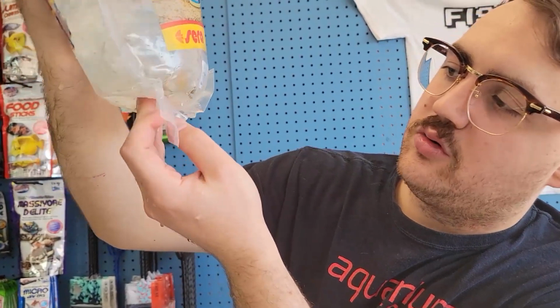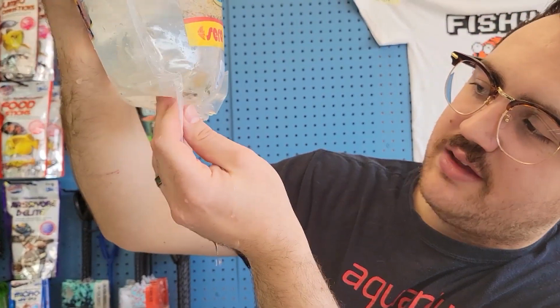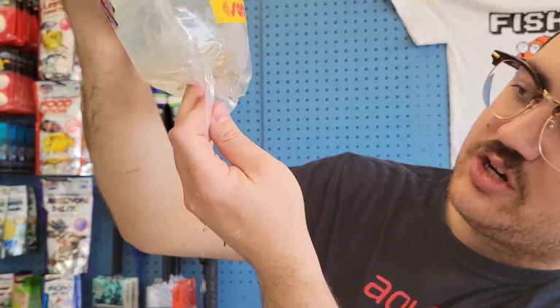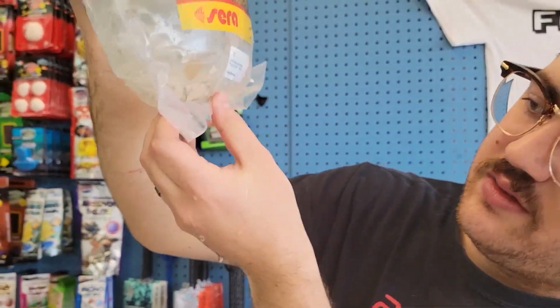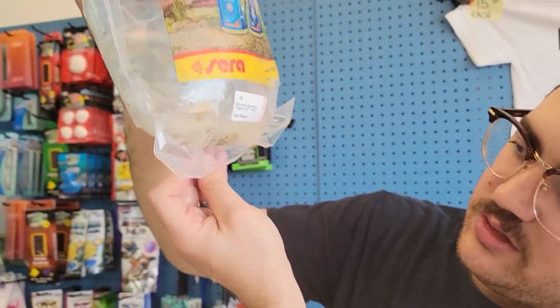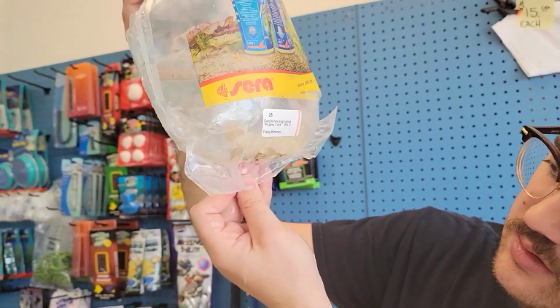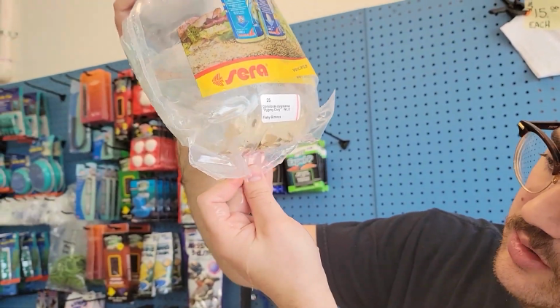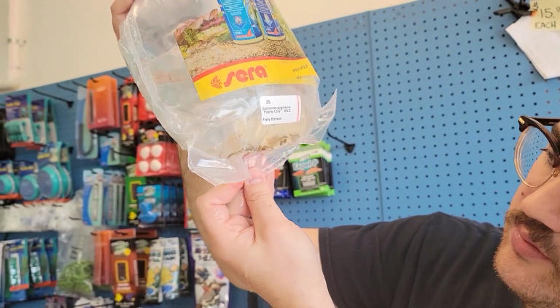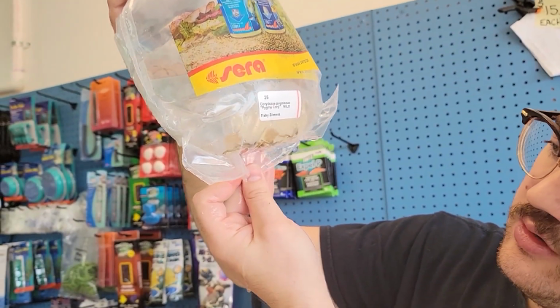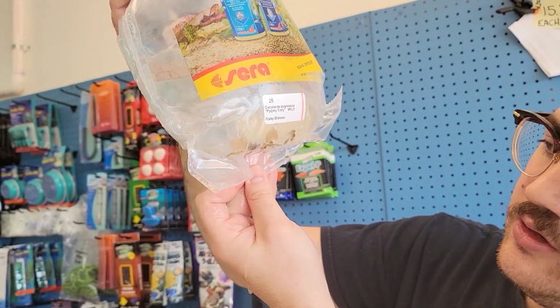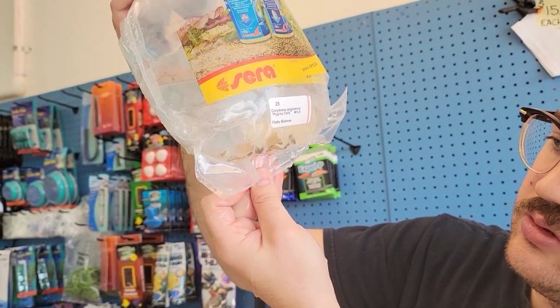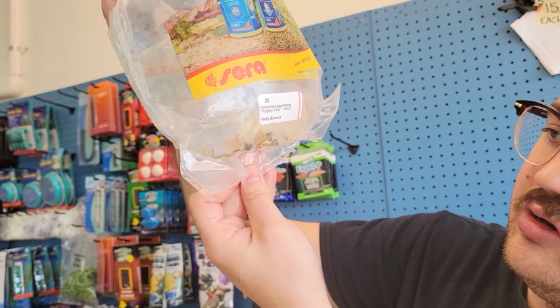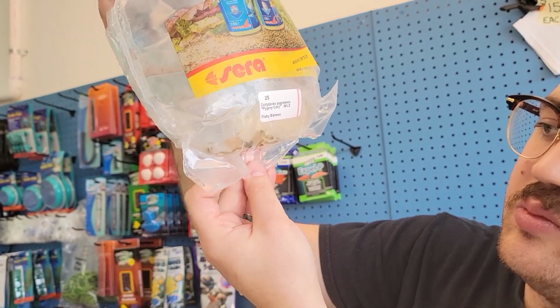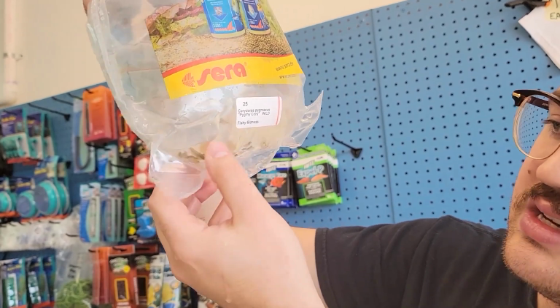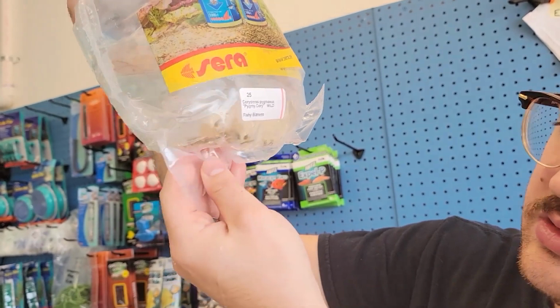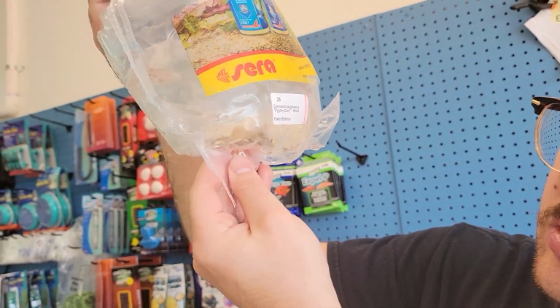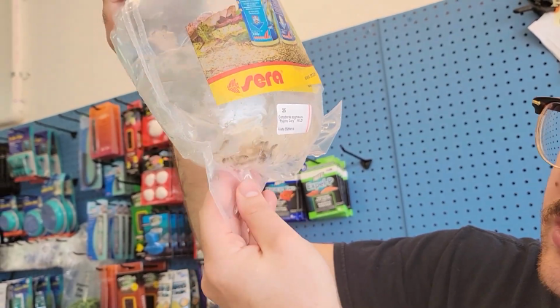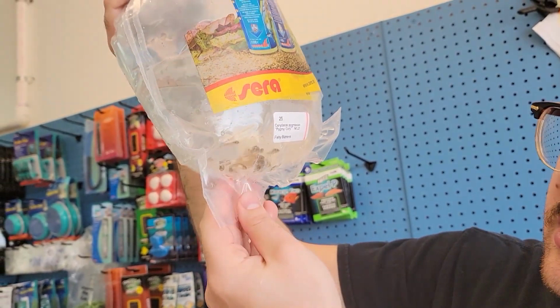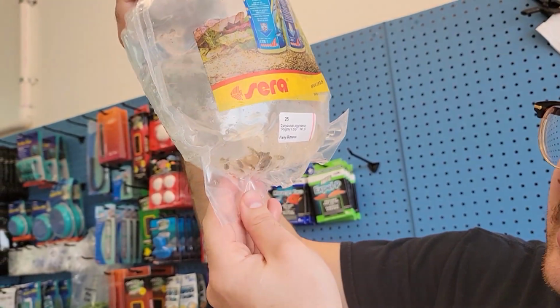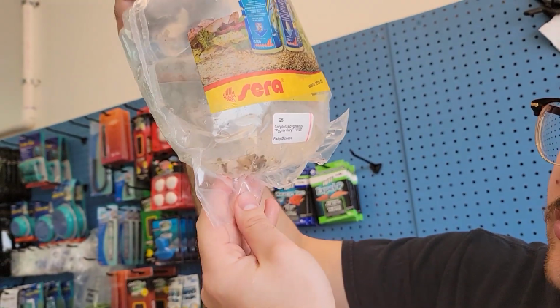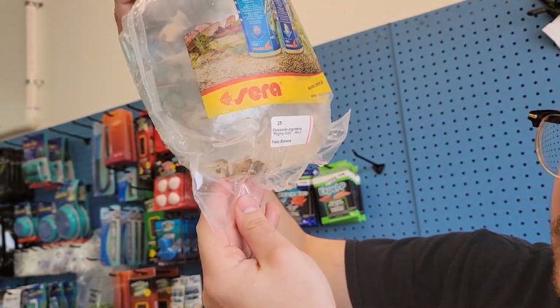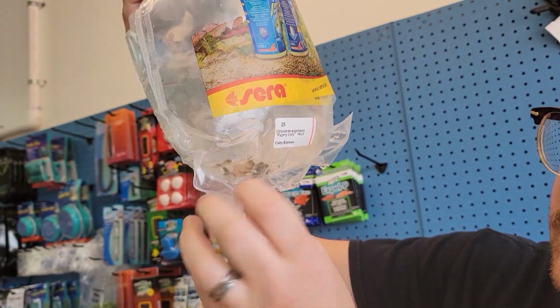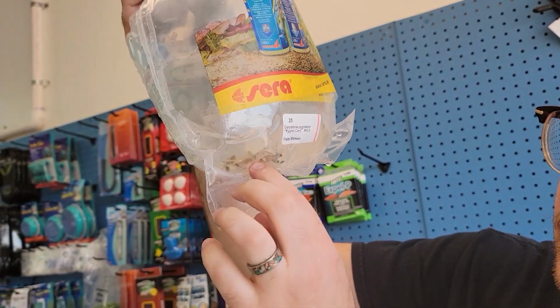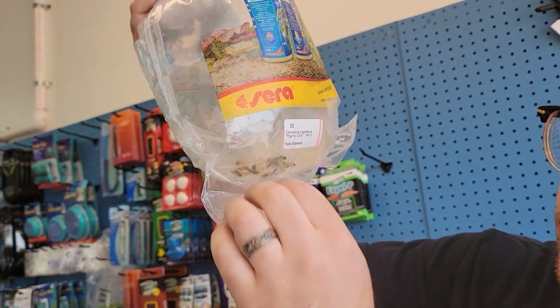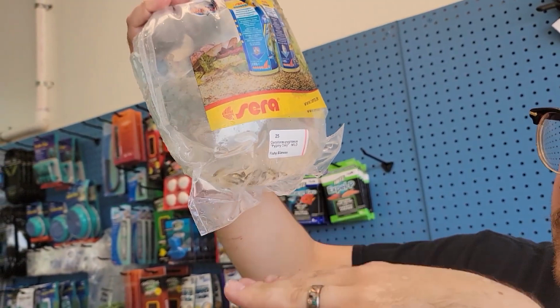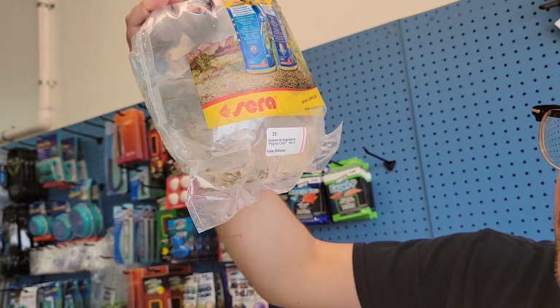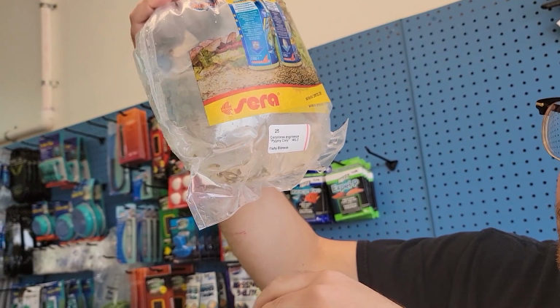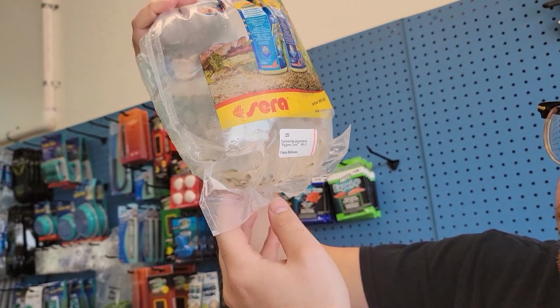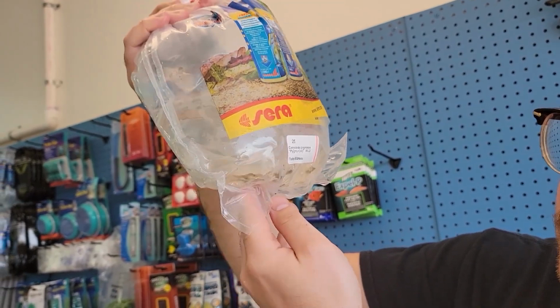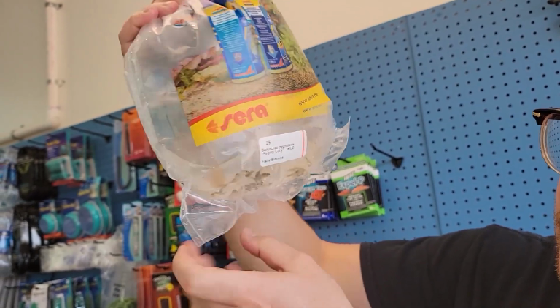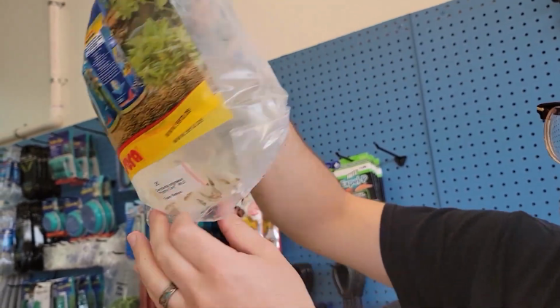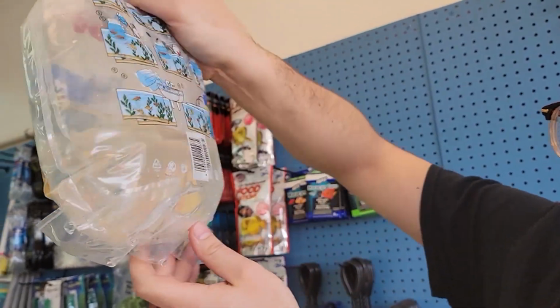Pygmy corydoras — I just haven't actually had these in a bit. Good nano fish. You can have them in your community tanks too, just a small corydoras. They kind of hover off the ground, which is kind of different. They don't usually hang on to the bottom like most corydoras.